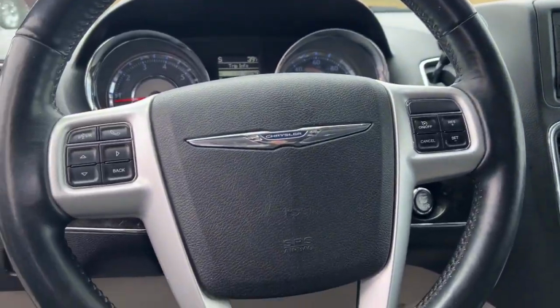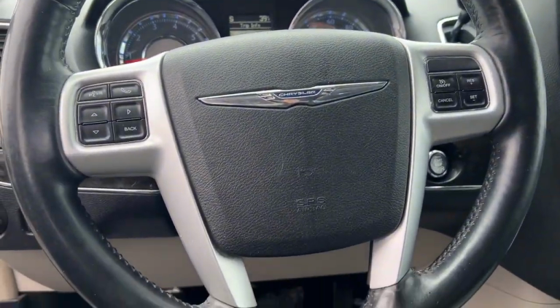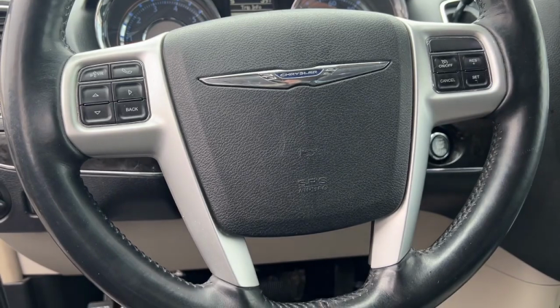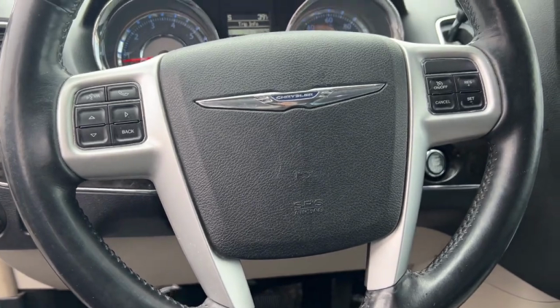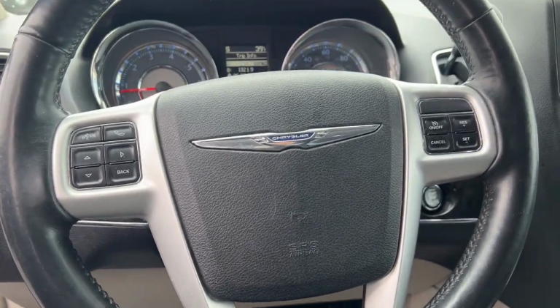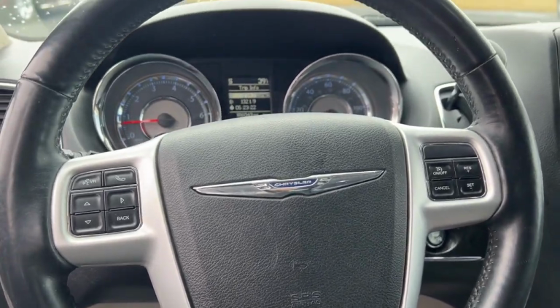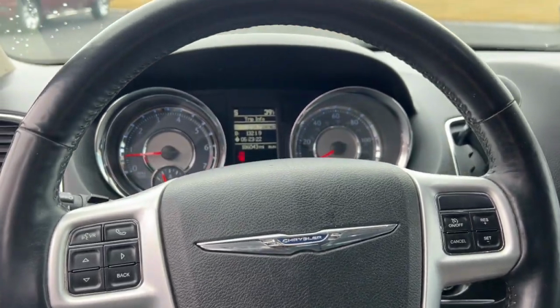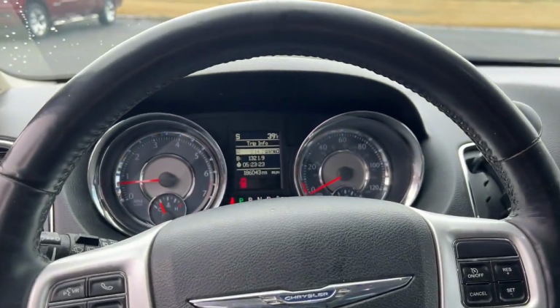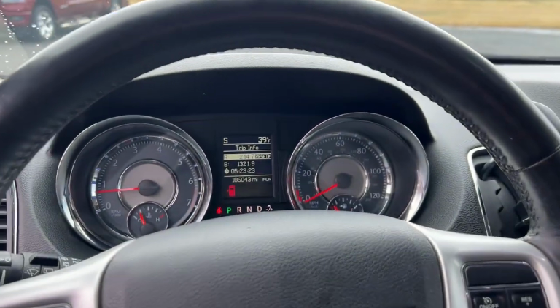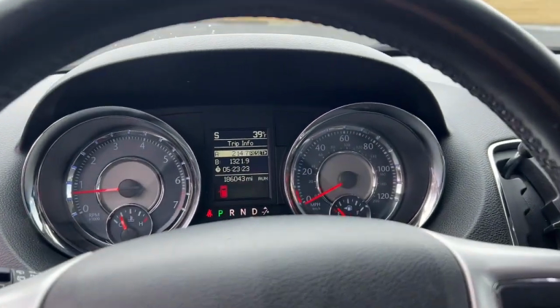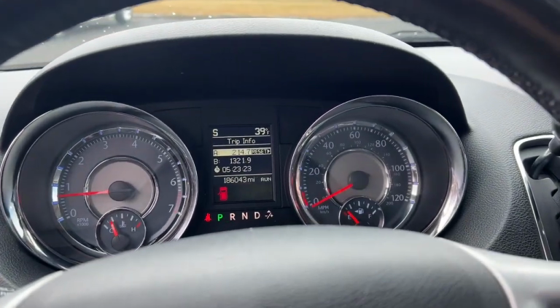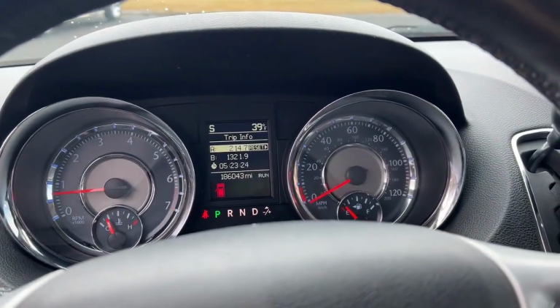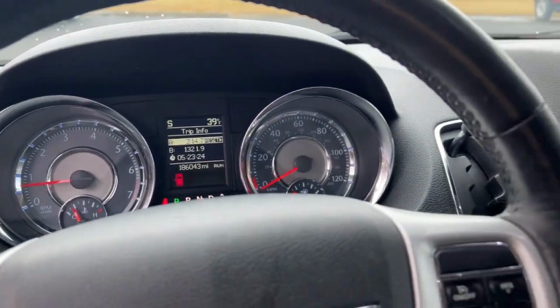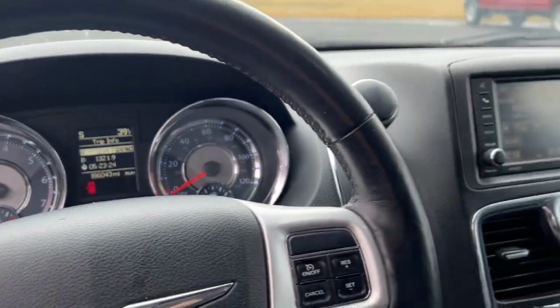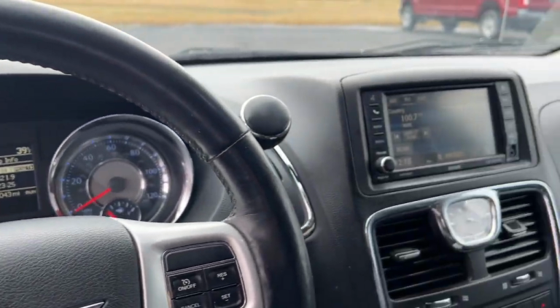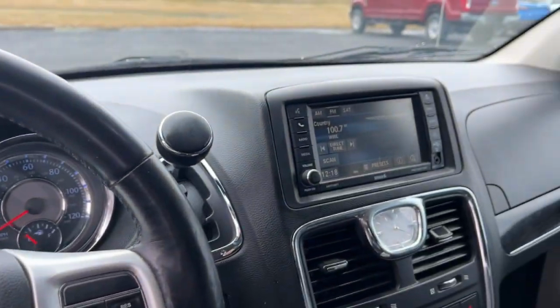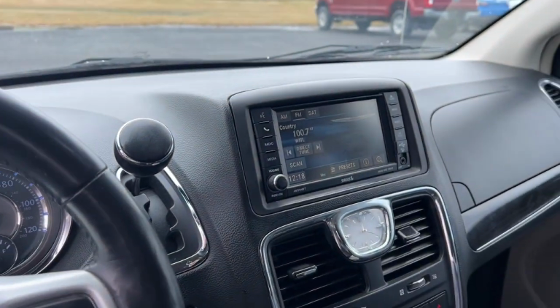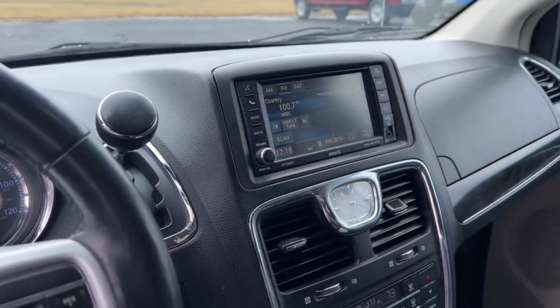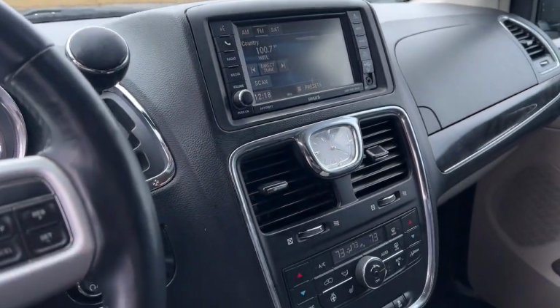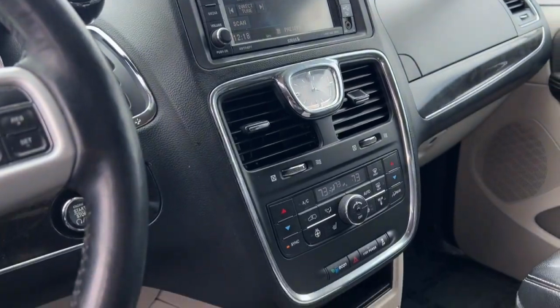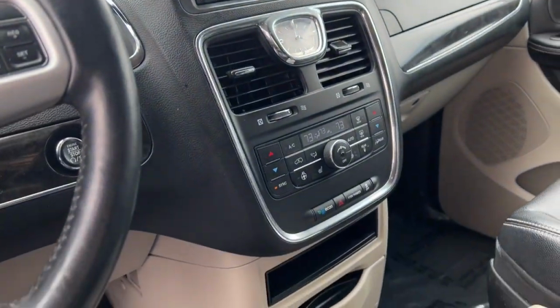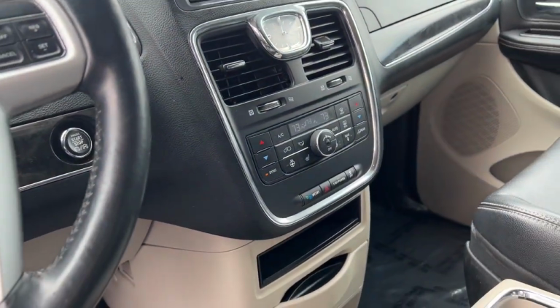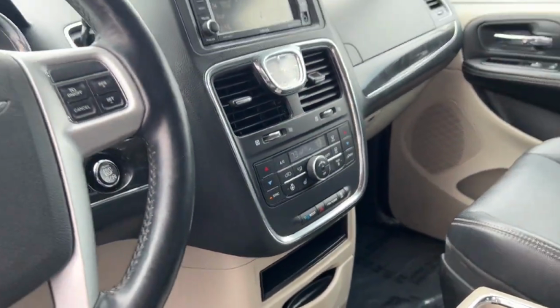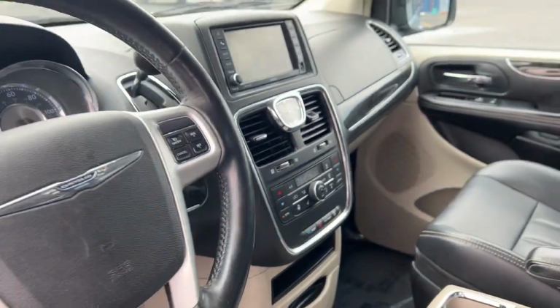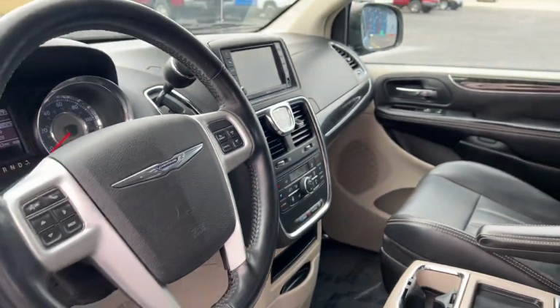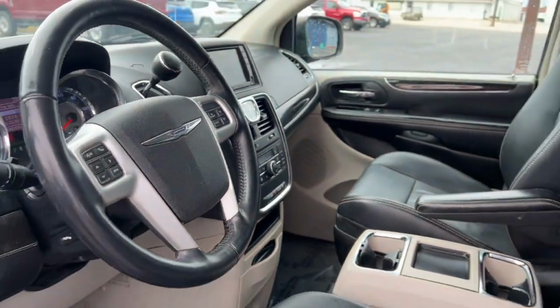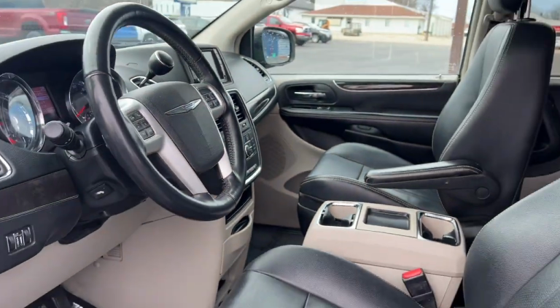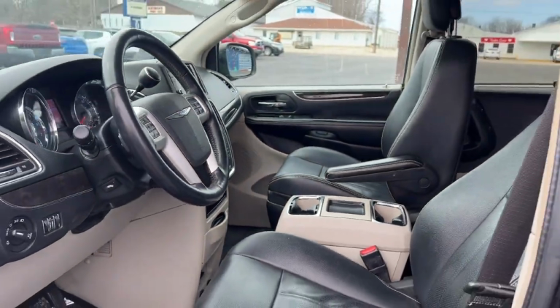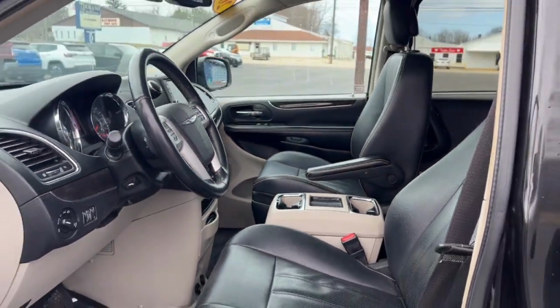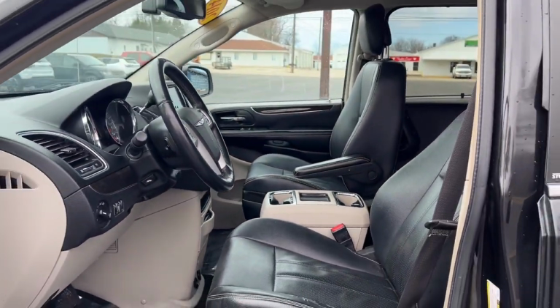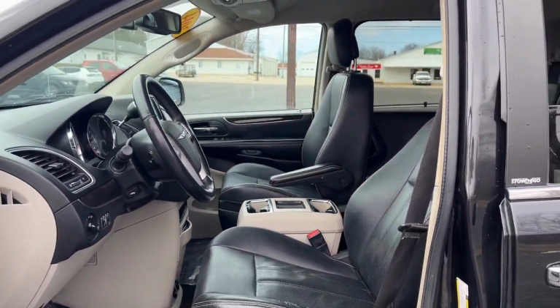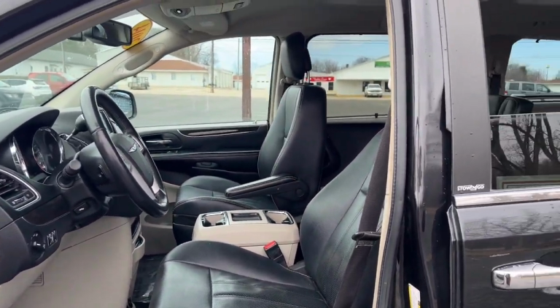Get the minivan your family deserves. This well-equipped Town & Country is waiting just for you. Our team will give you an outstanding test drive experience. Stop in today.